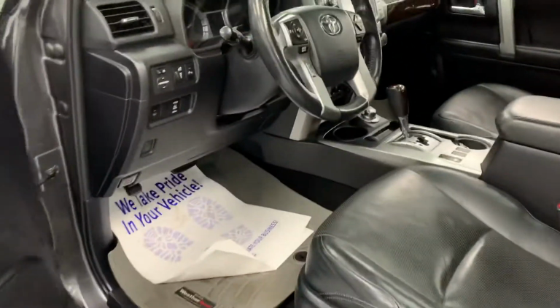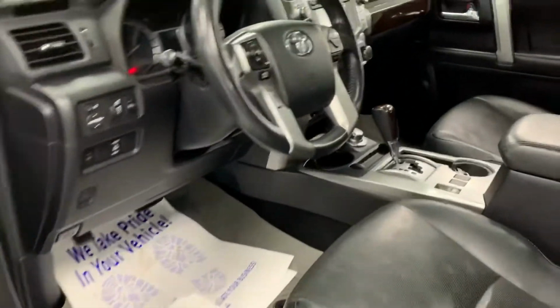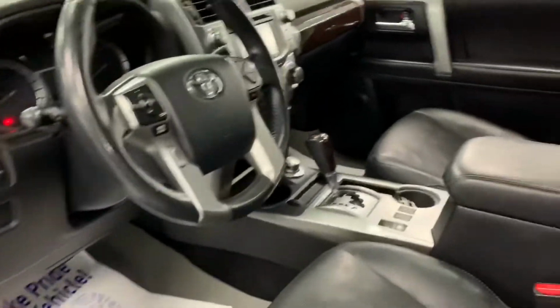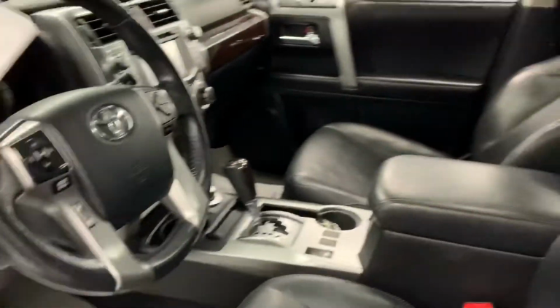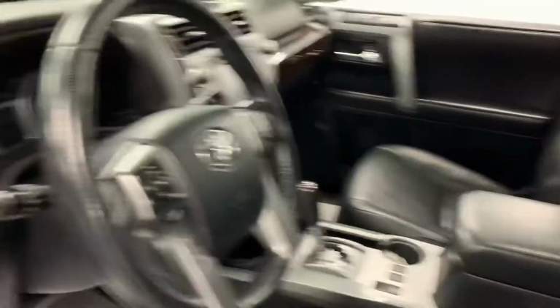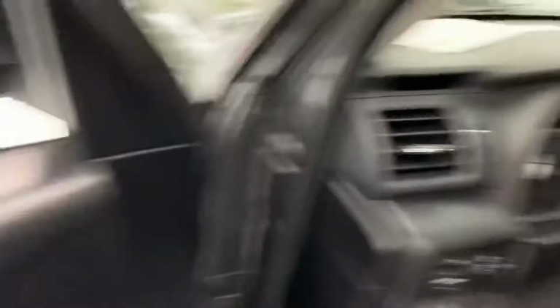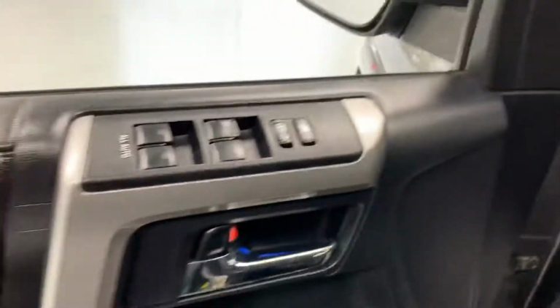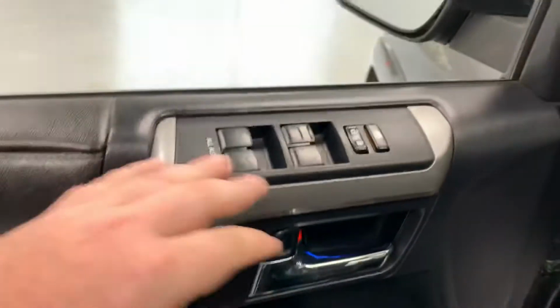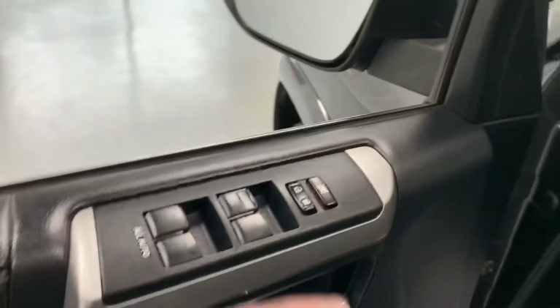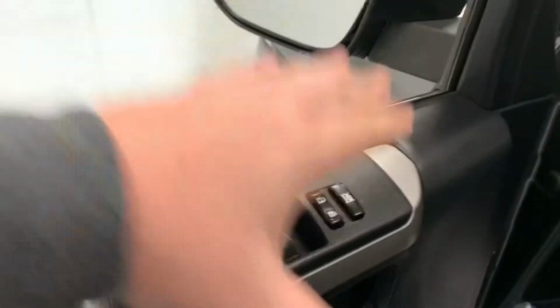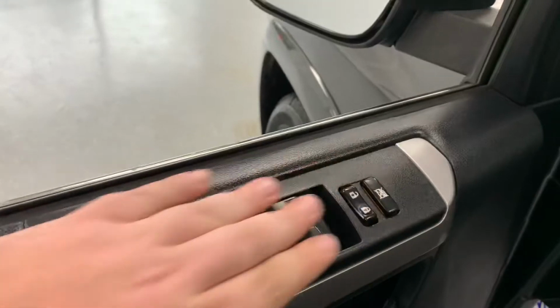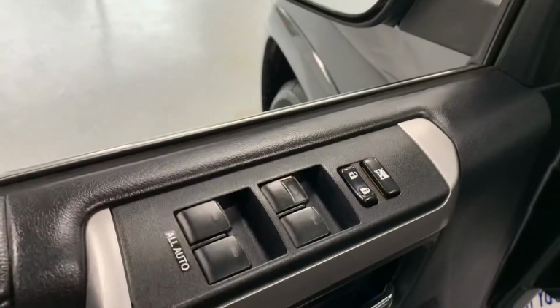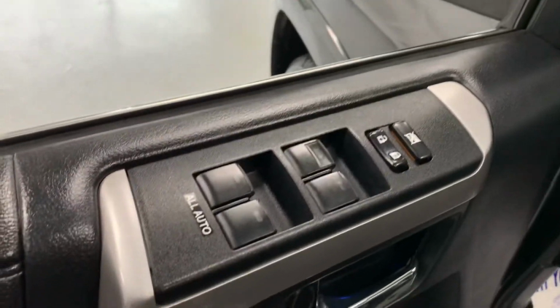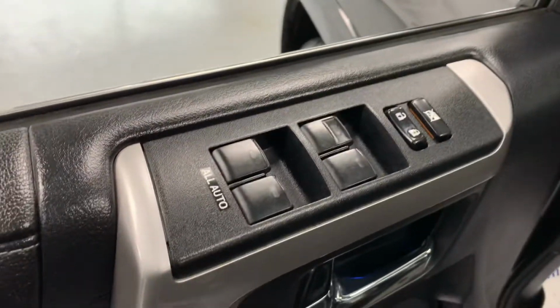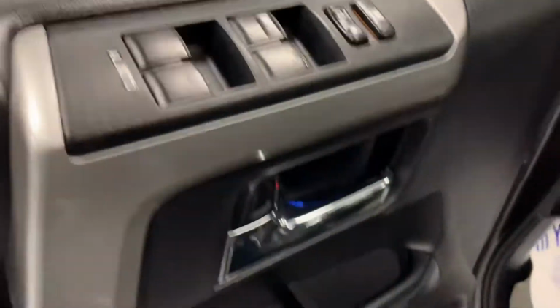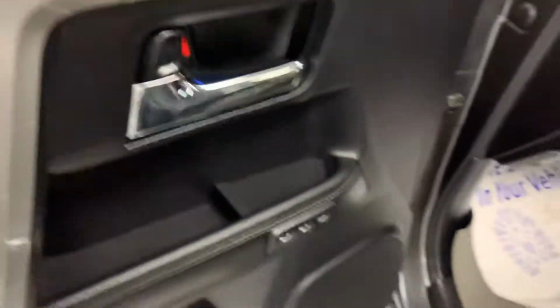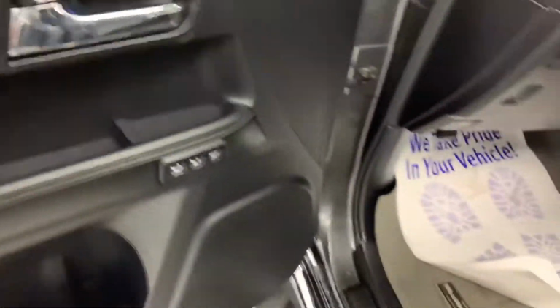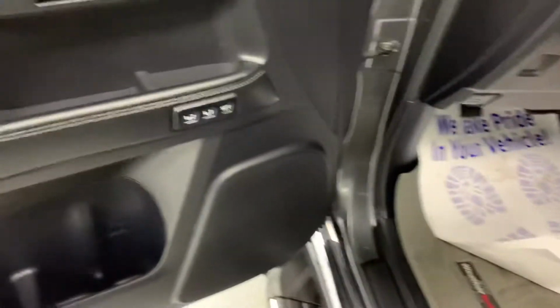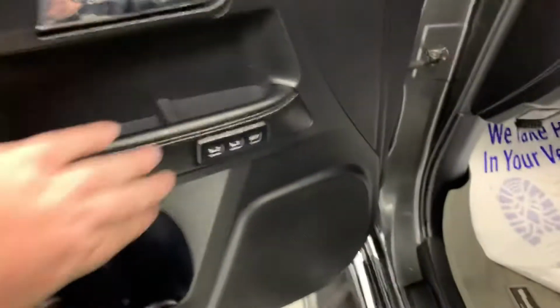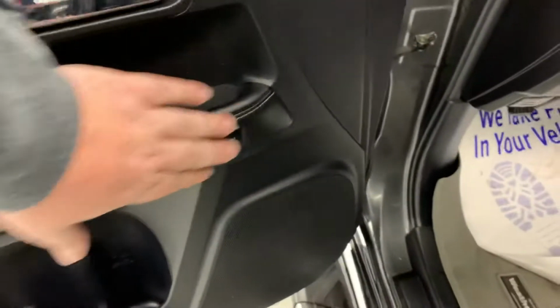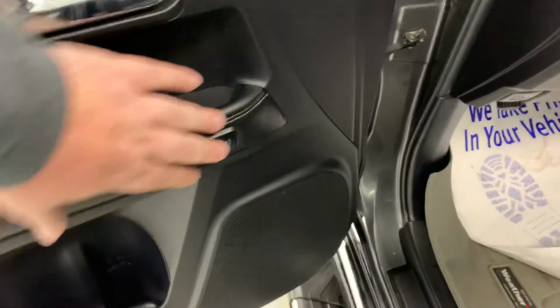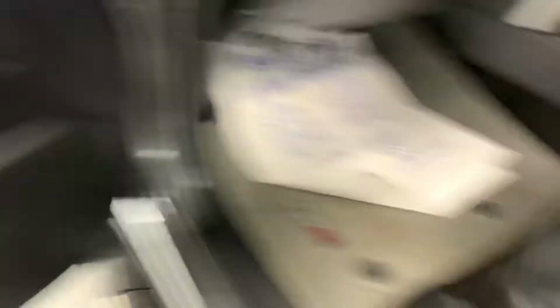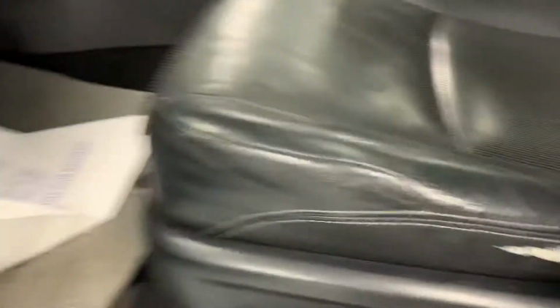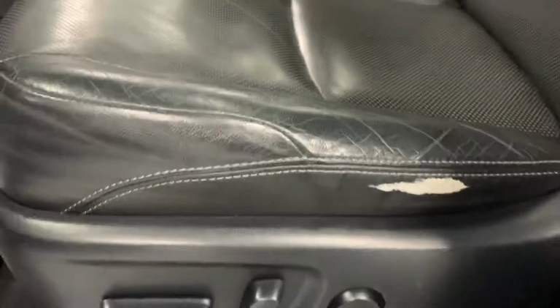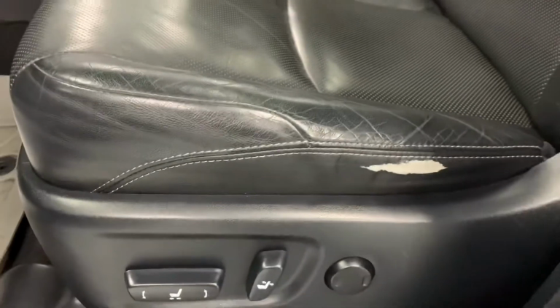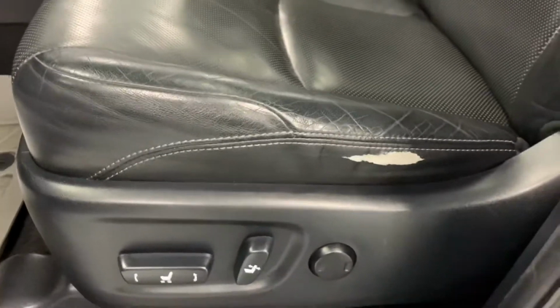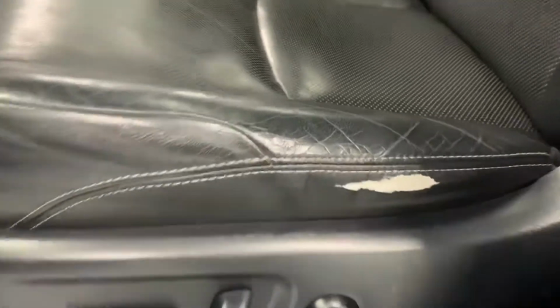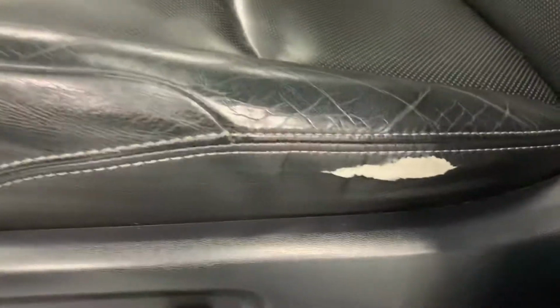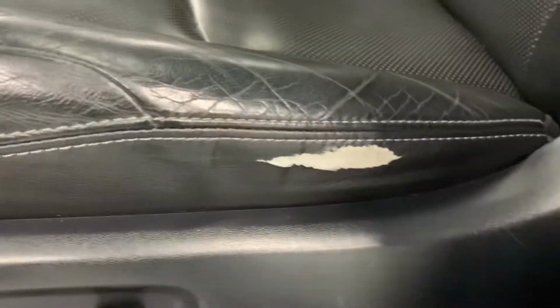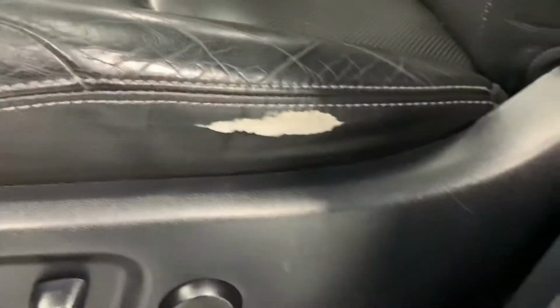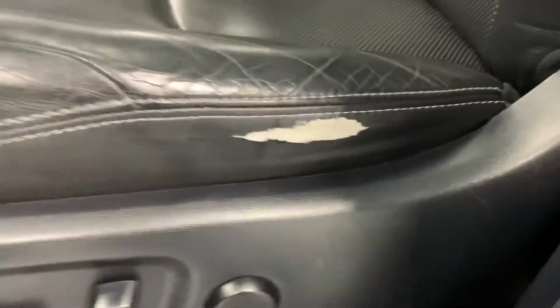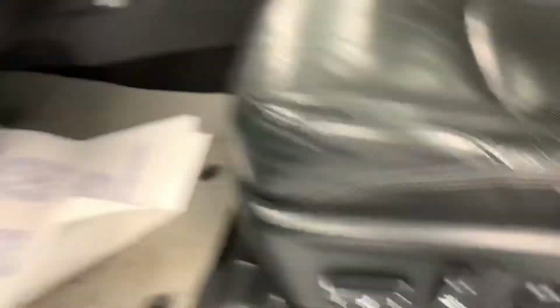On to the inside — starting here on the driver's side. You've got all your window controls and electronic controls for windows, locks, and mirrors. It does have a couple of presets for the seat, and the seat is electronically adjustable. You can see a little bit of the leather coming off the seat there.